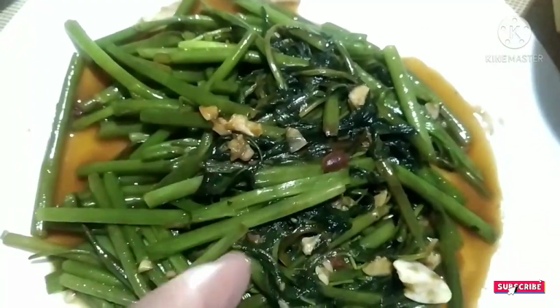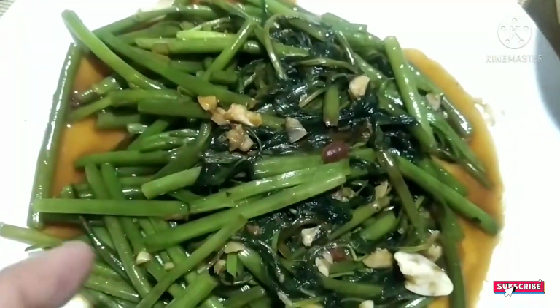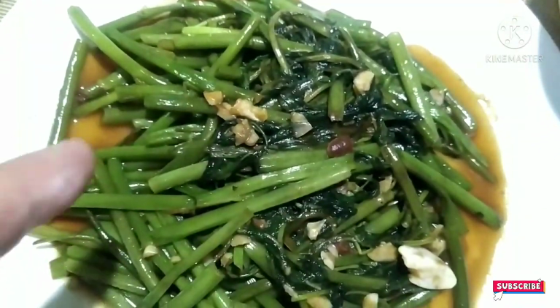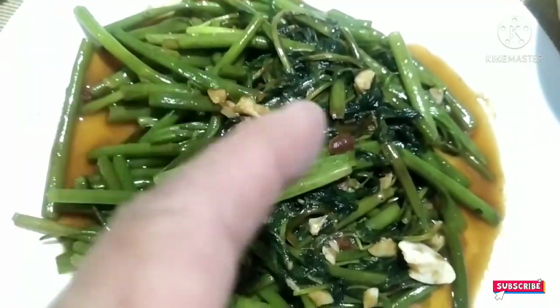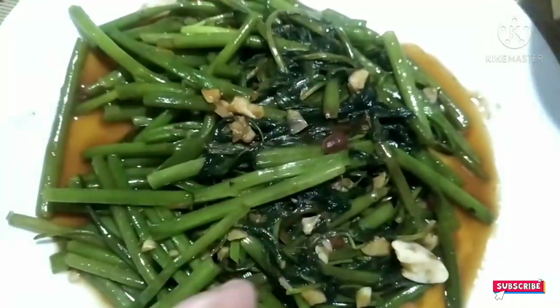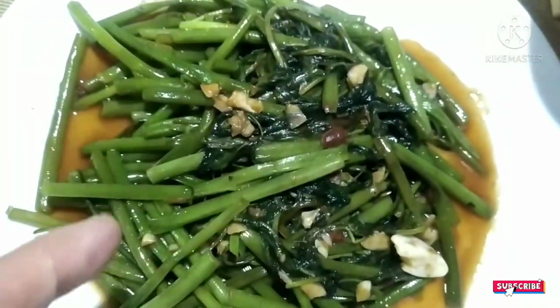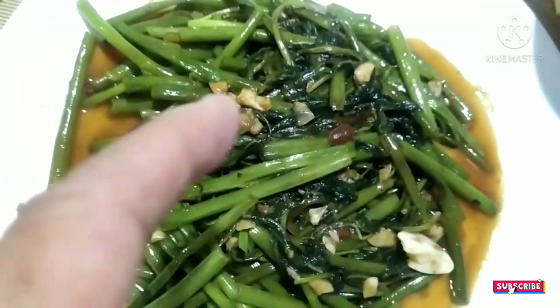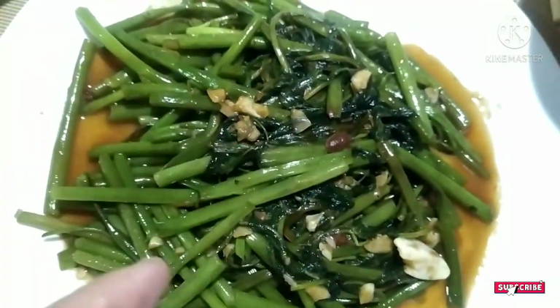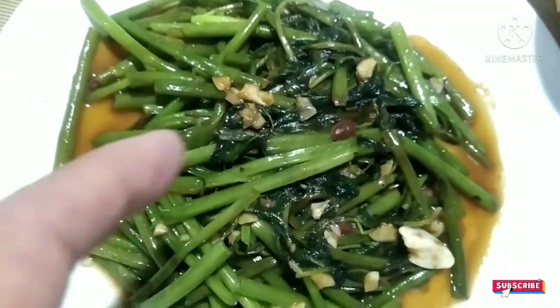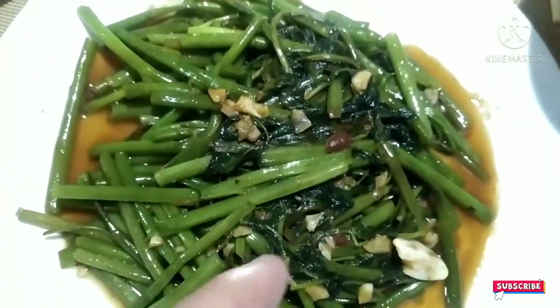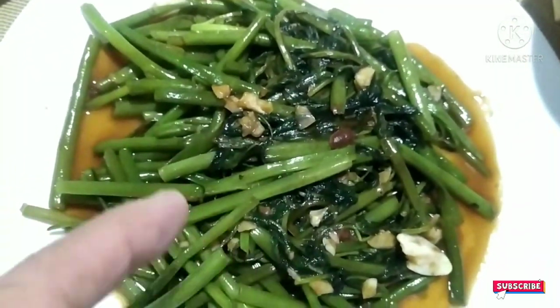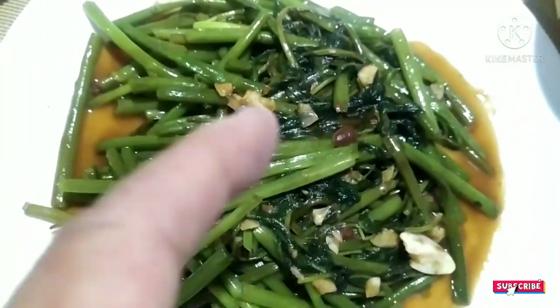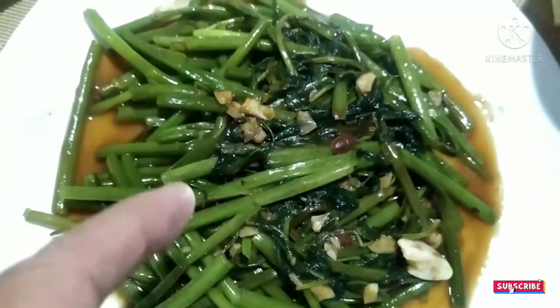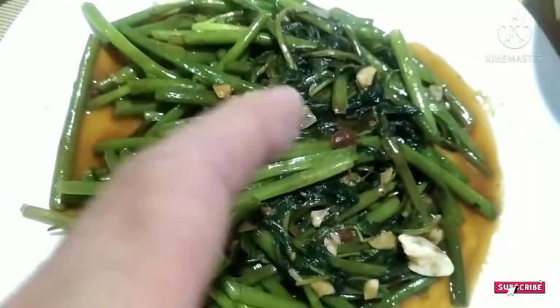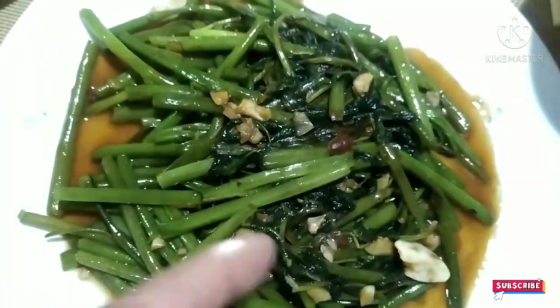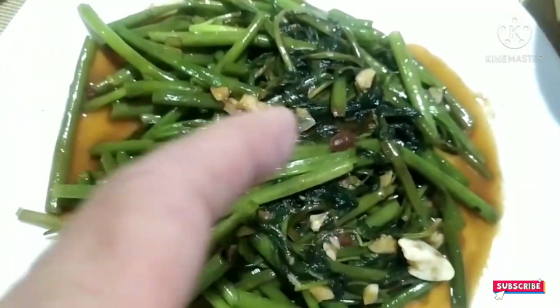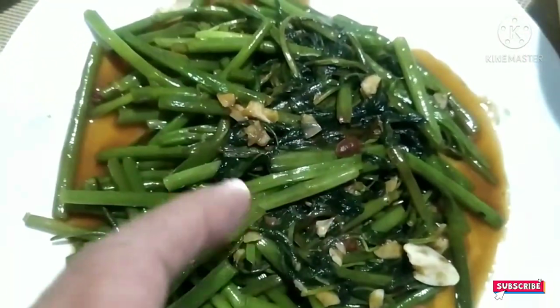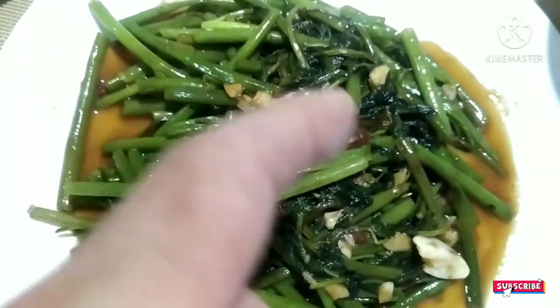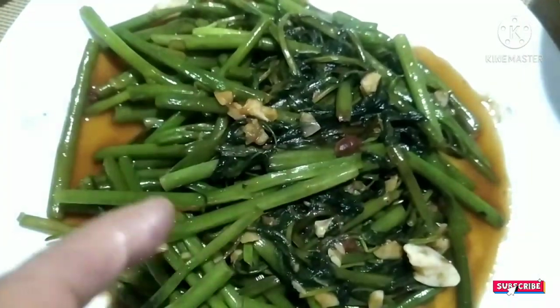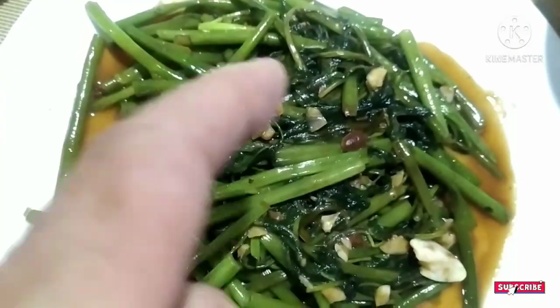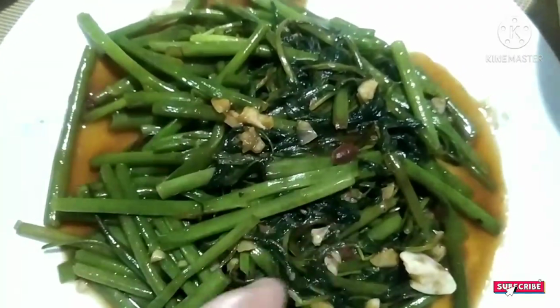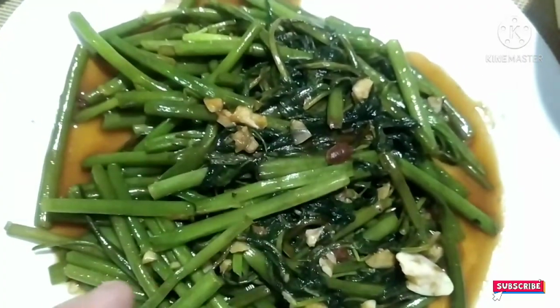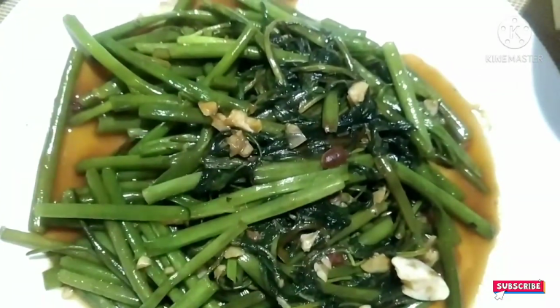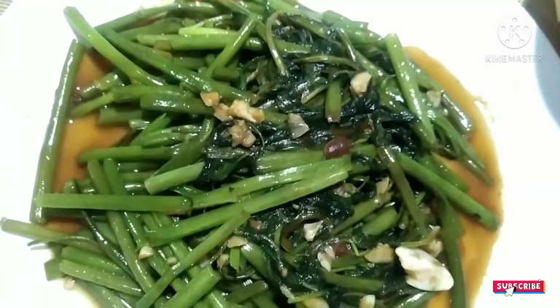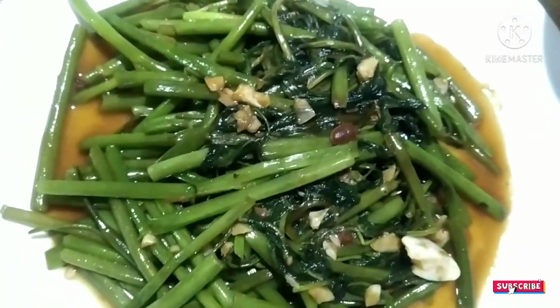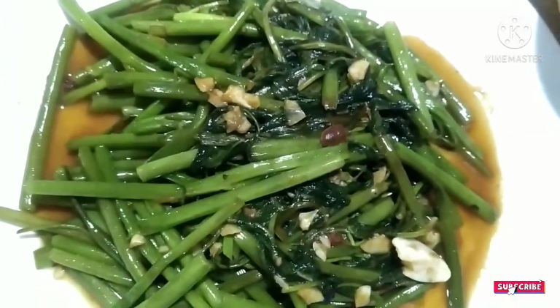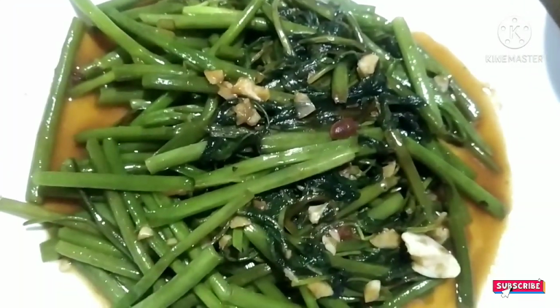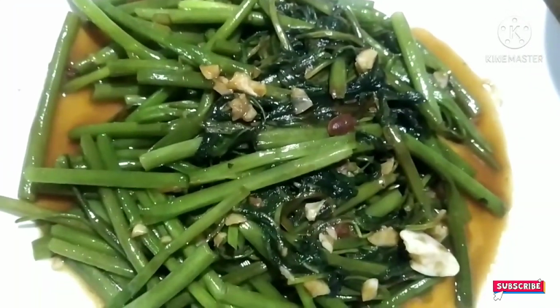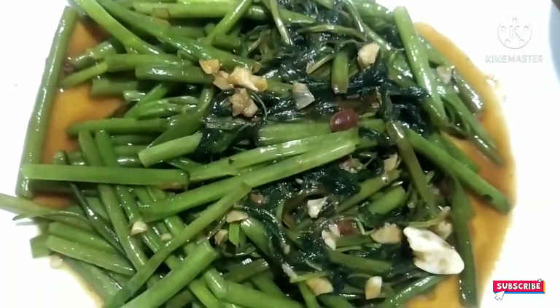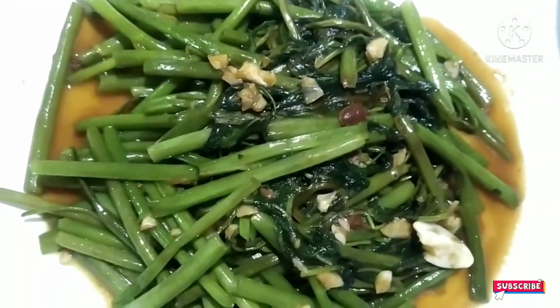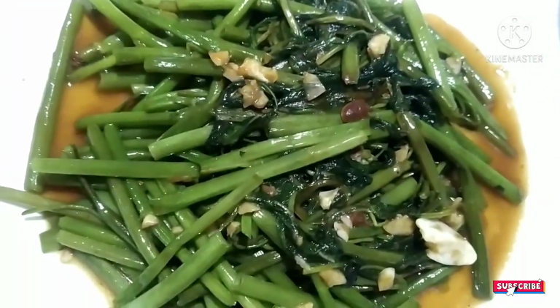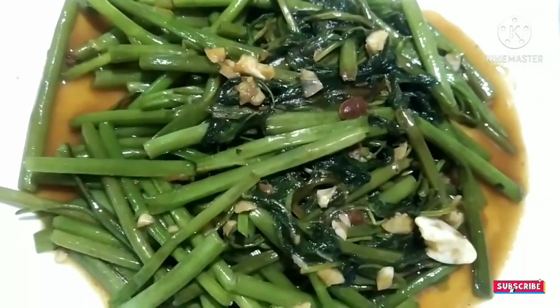We stir it about a couple of times, in less than one minute and we'll pick it up, ready to serve.